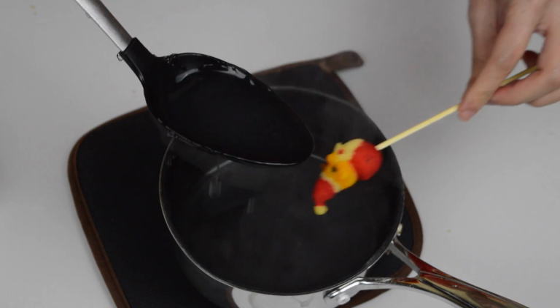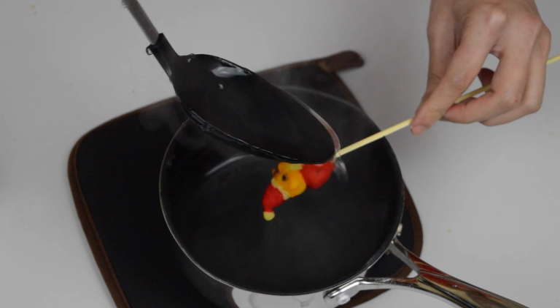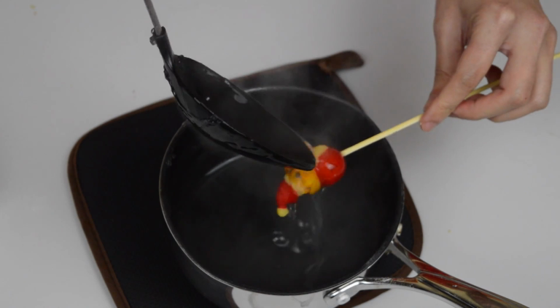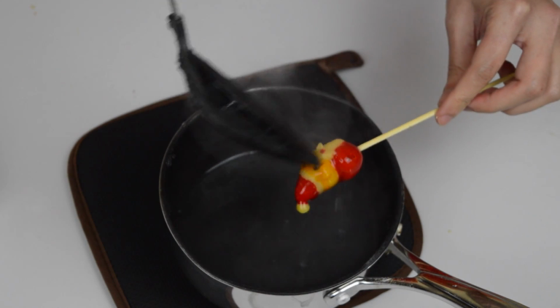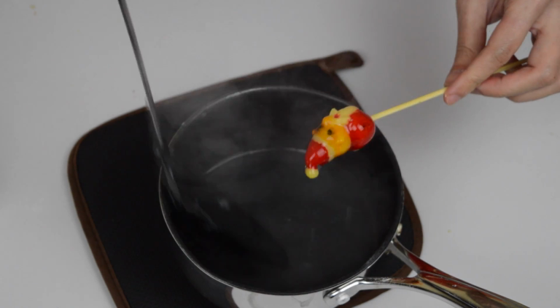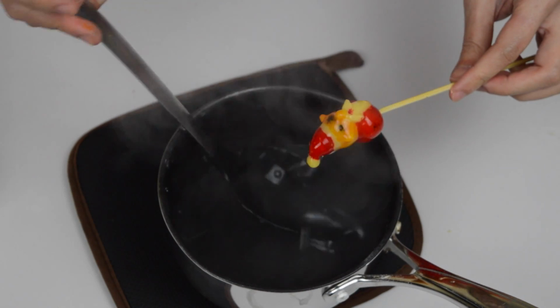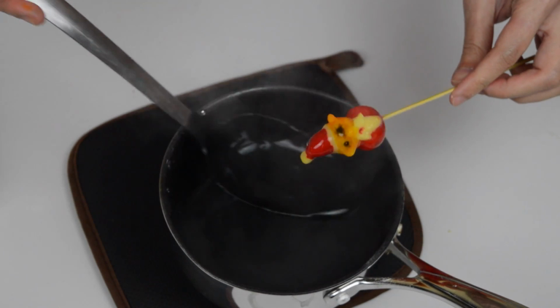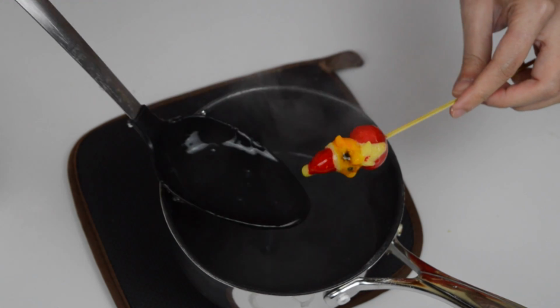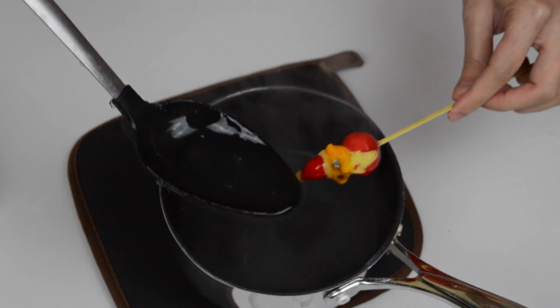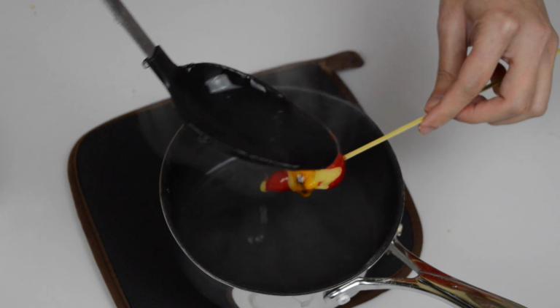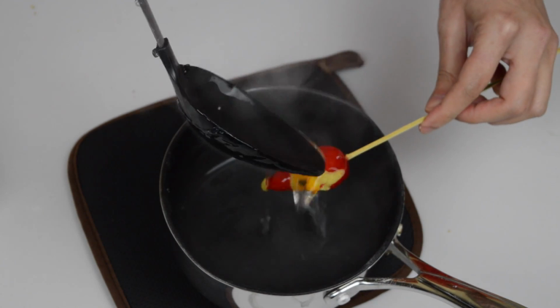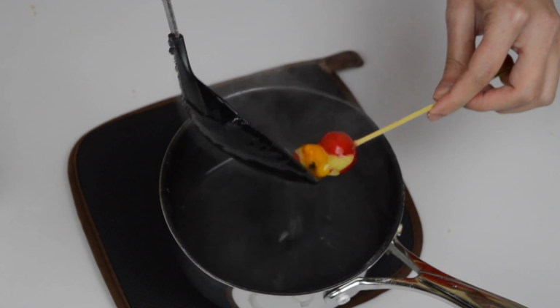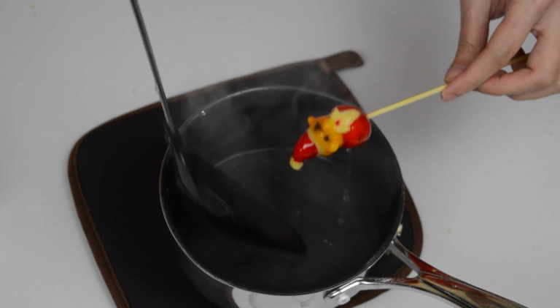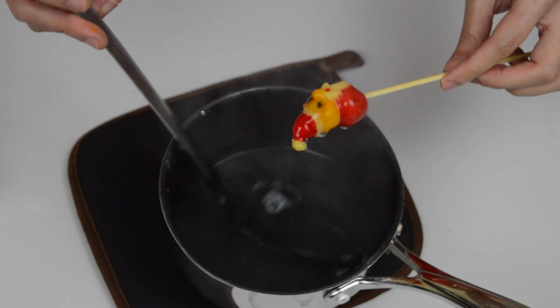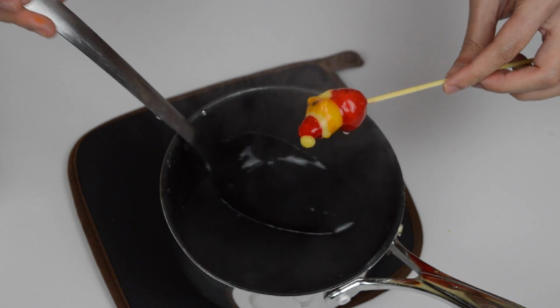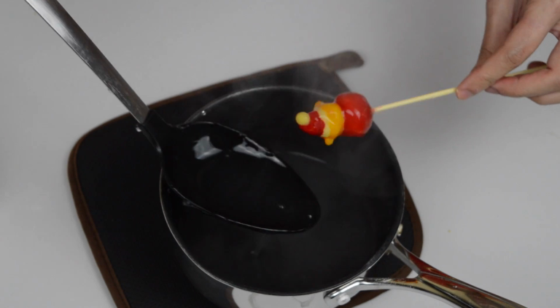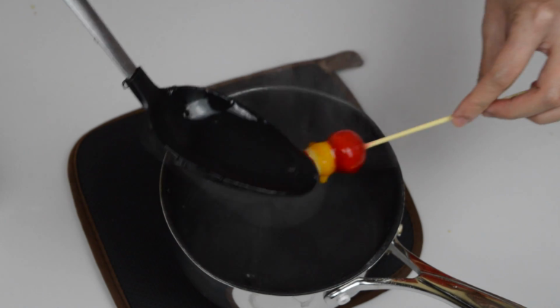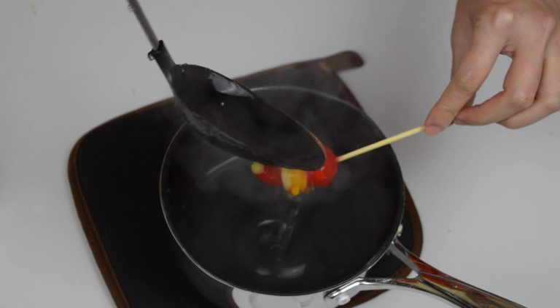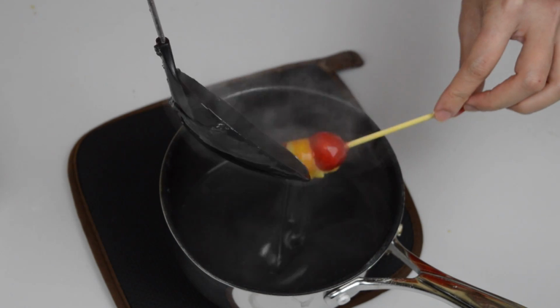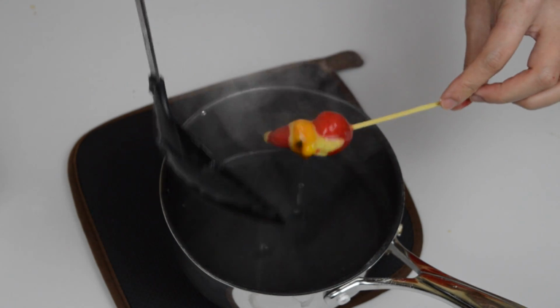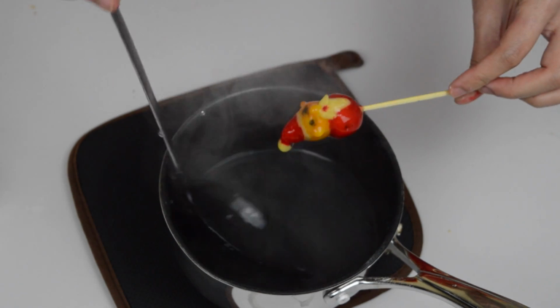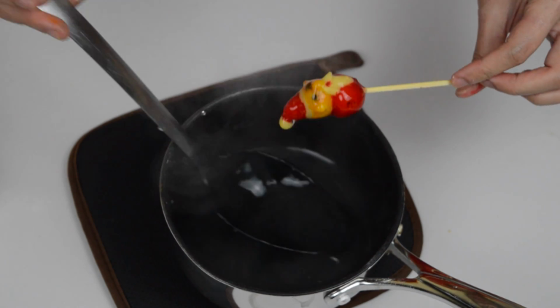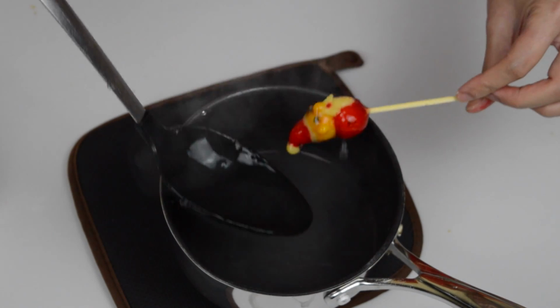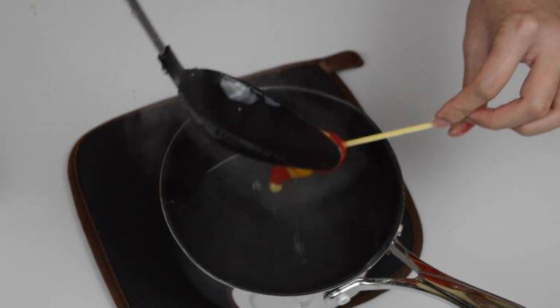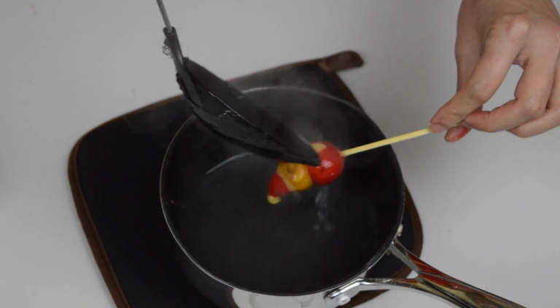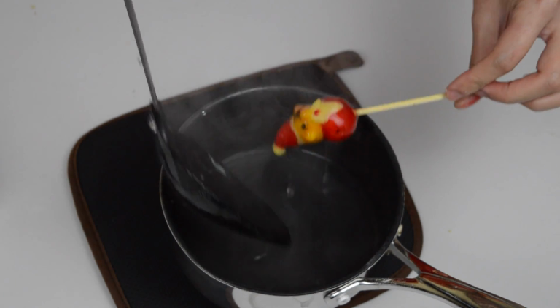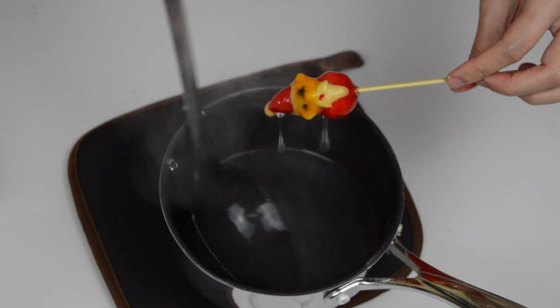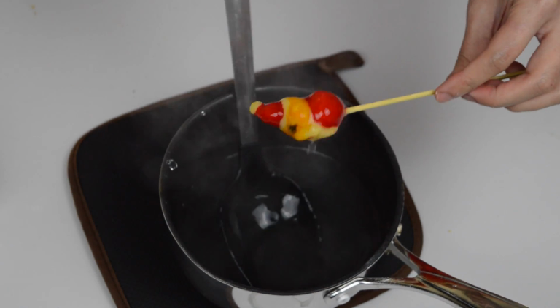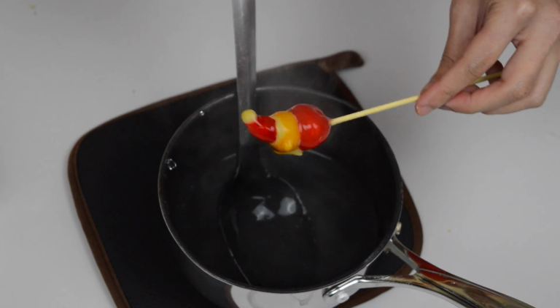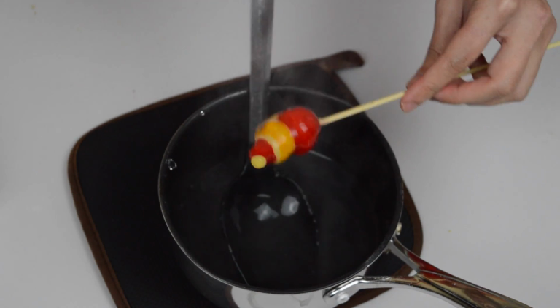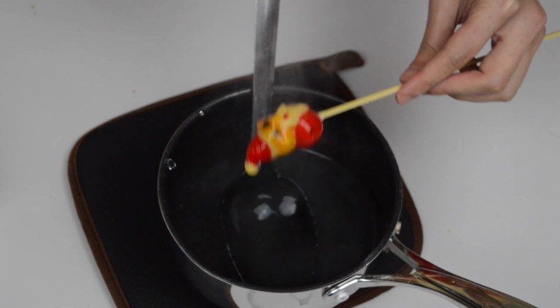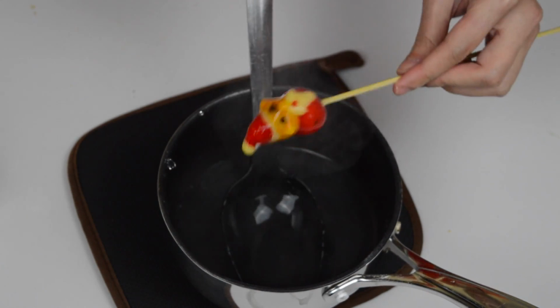Whilst the coating is still hot, pour it over the shapes we've just made from the beans until they are all coated thoroughly. The jelly should set very quickly and once it's set you can eat.